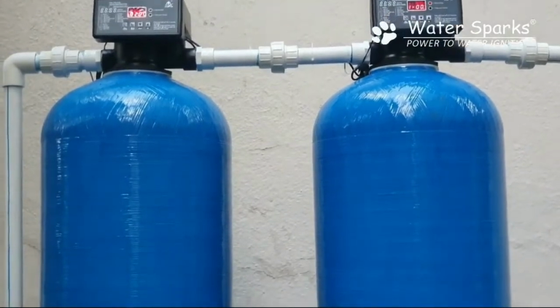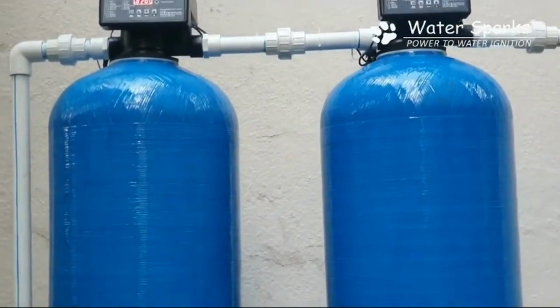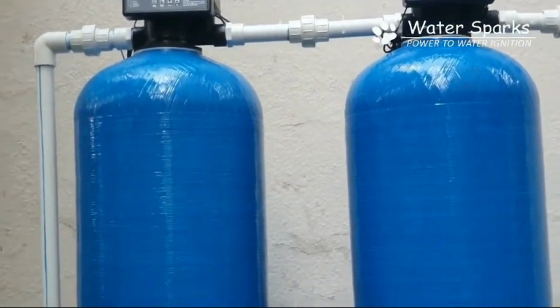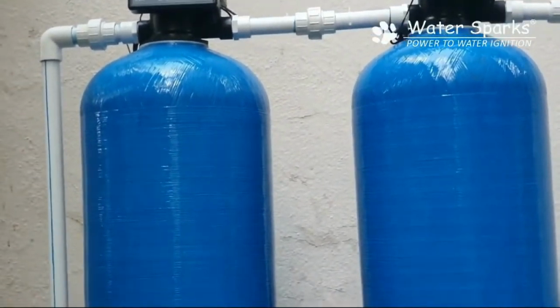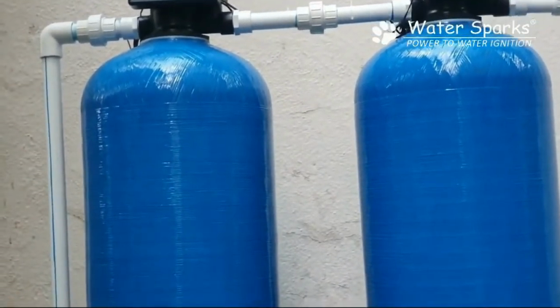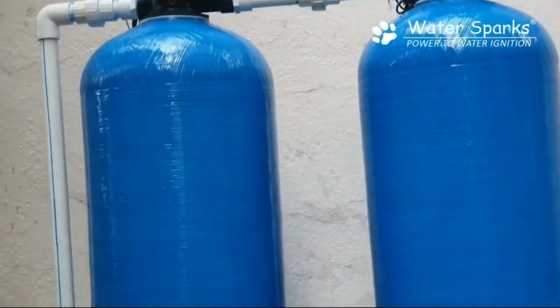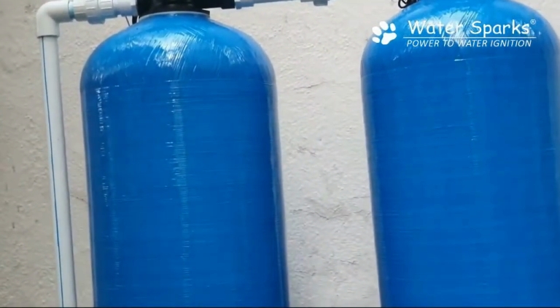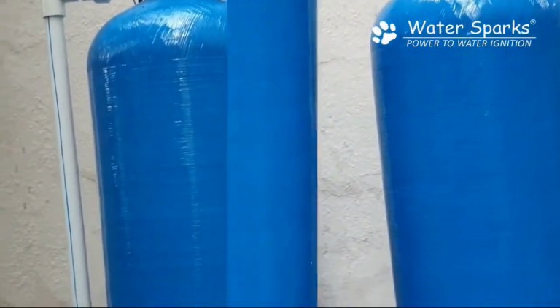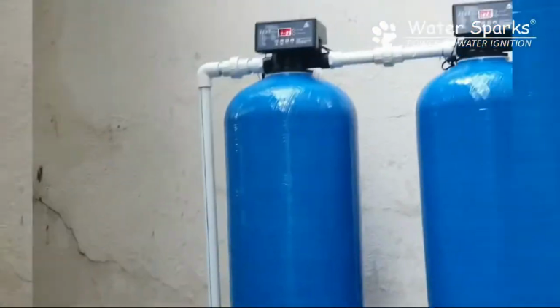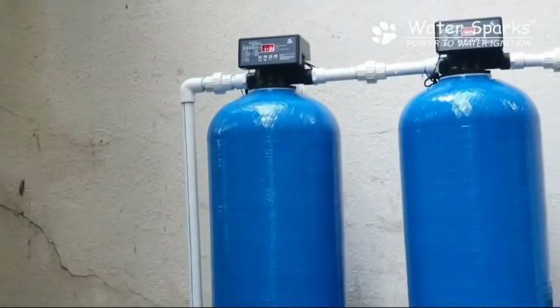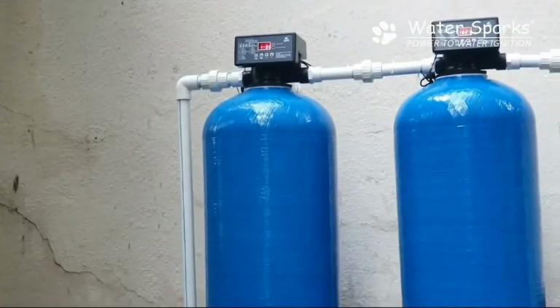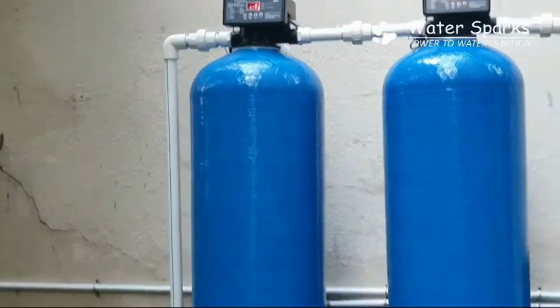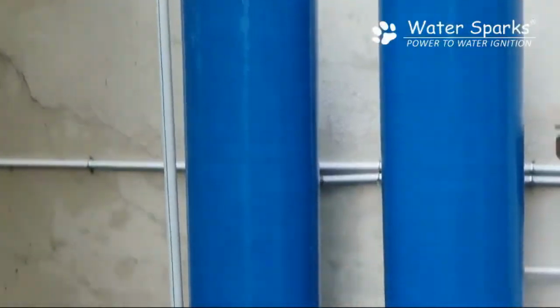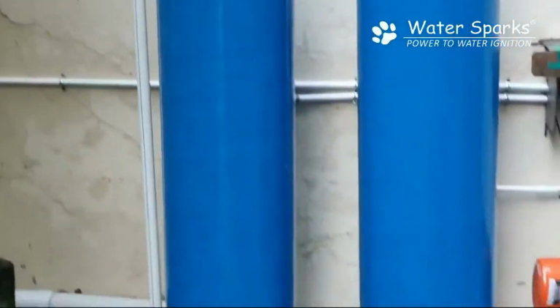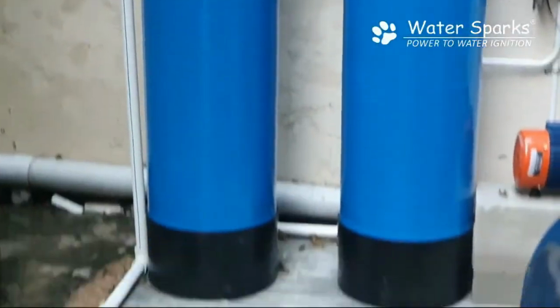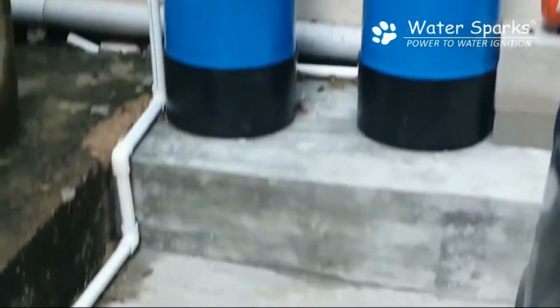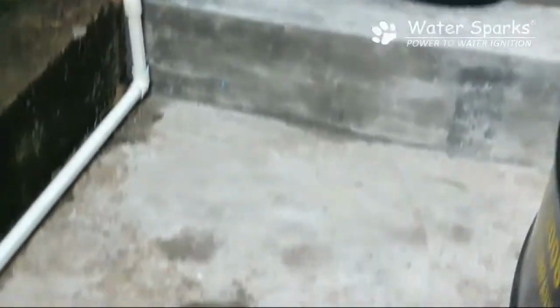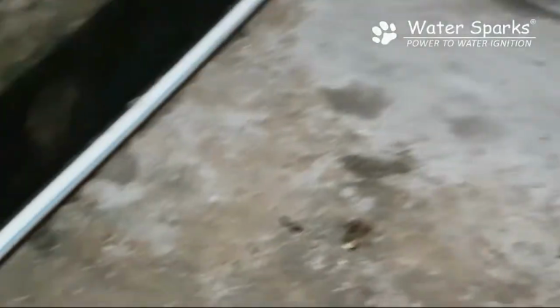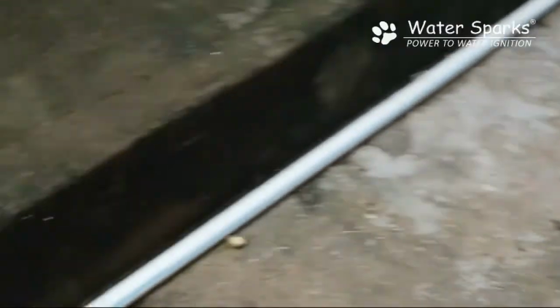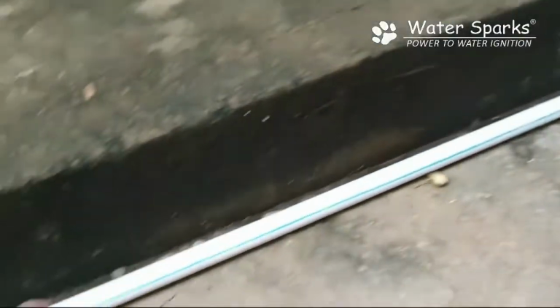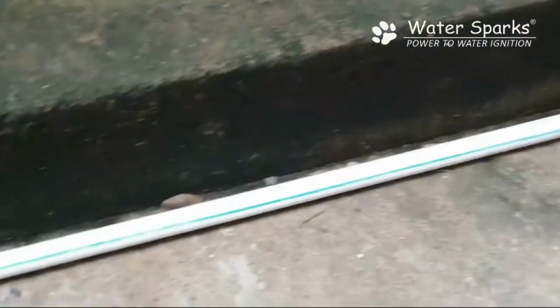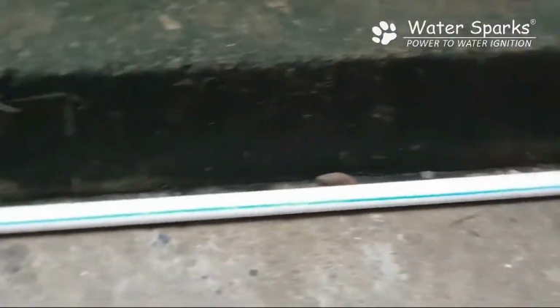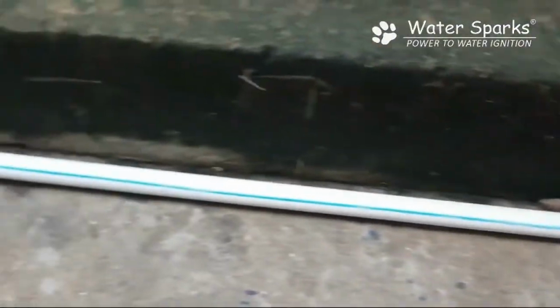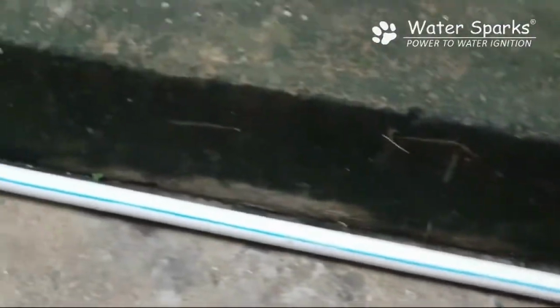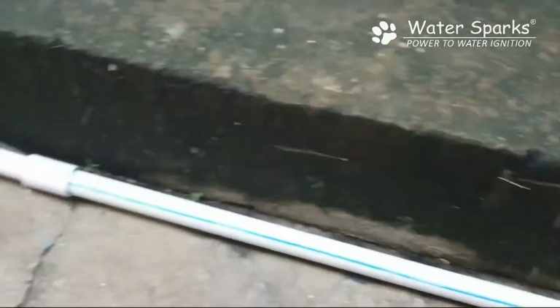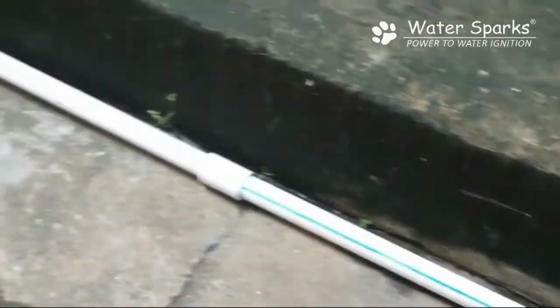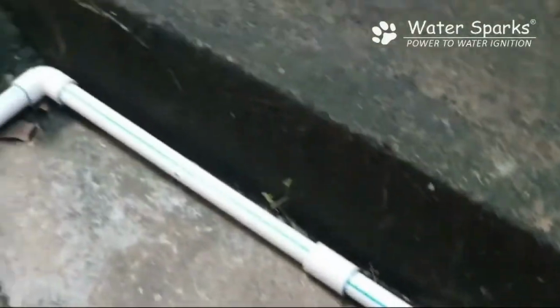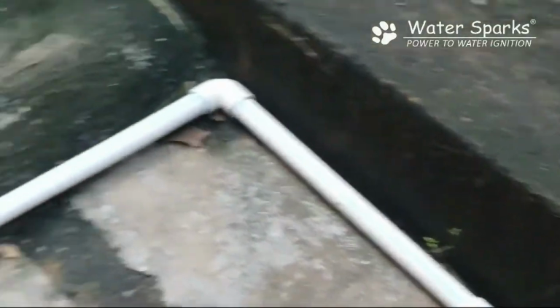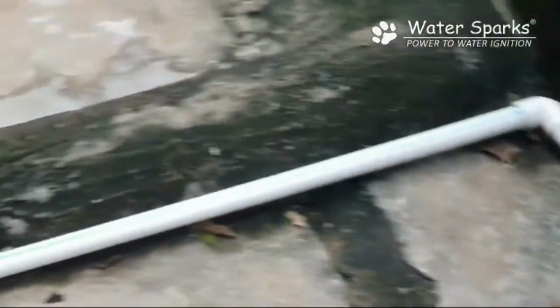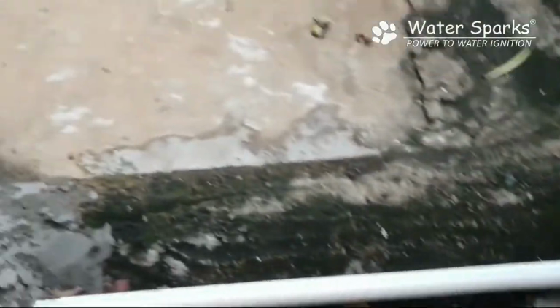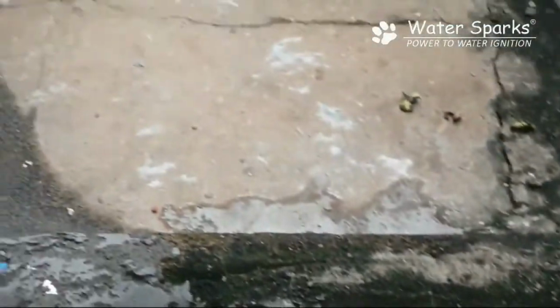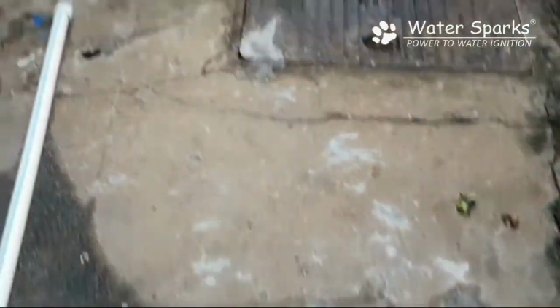Finally, after the second filtration cylinder, the water moves into this pipeline laid down here, which is connected back to the main line so that it goes up to the overhead tank.